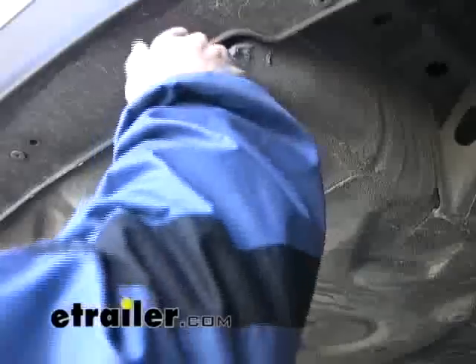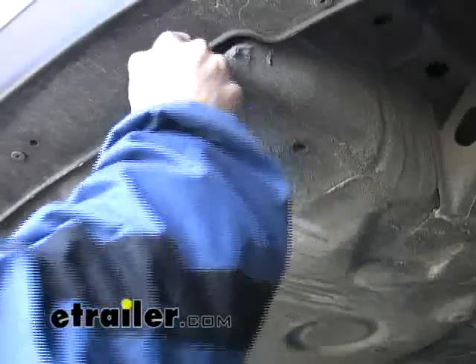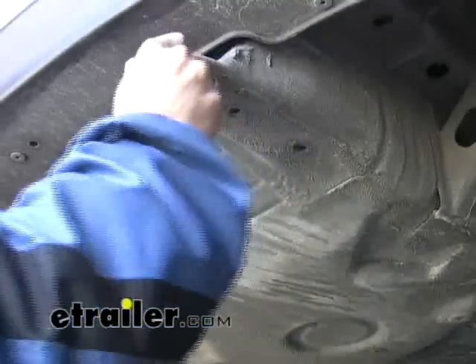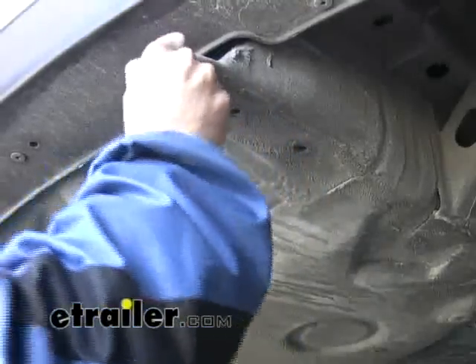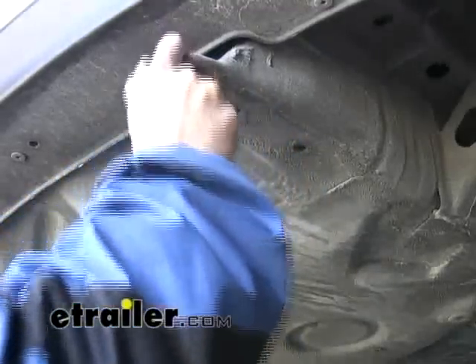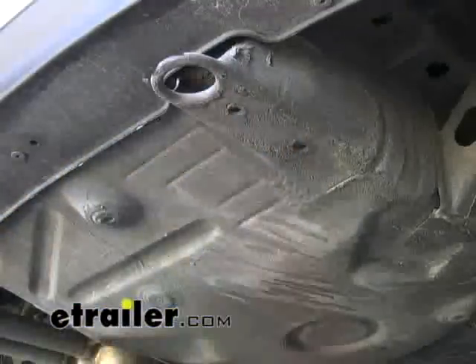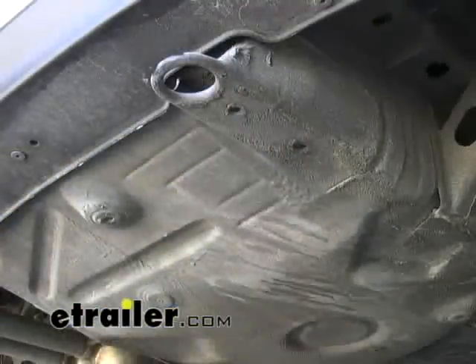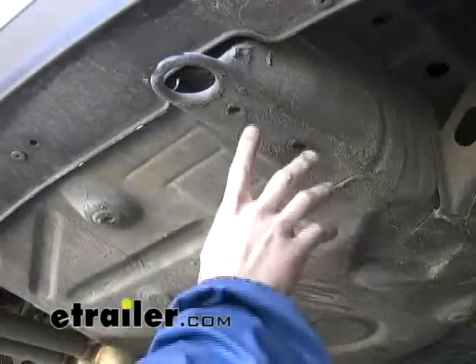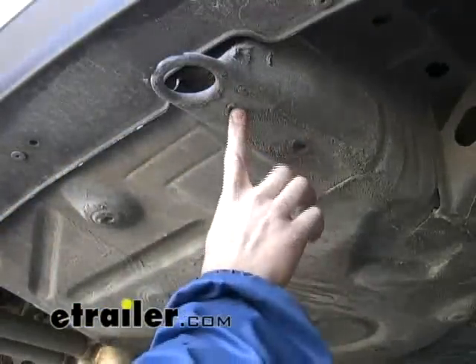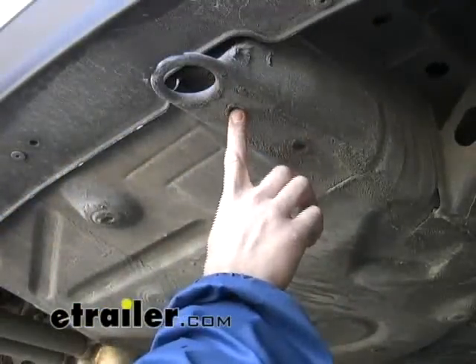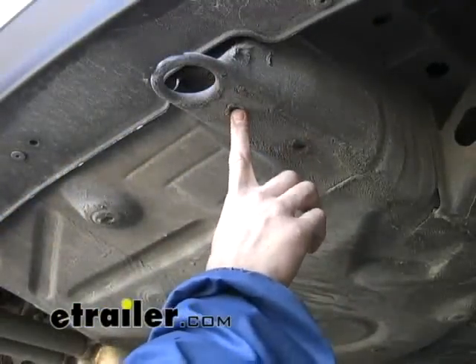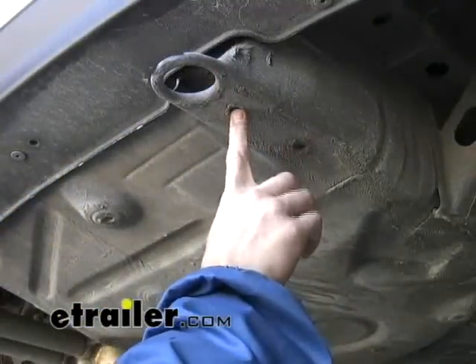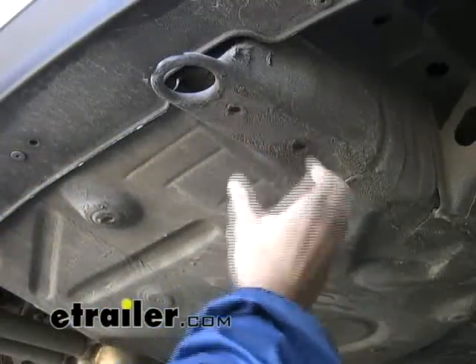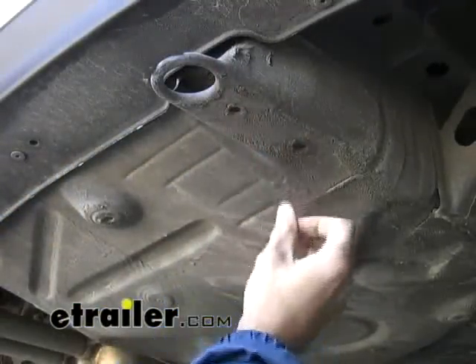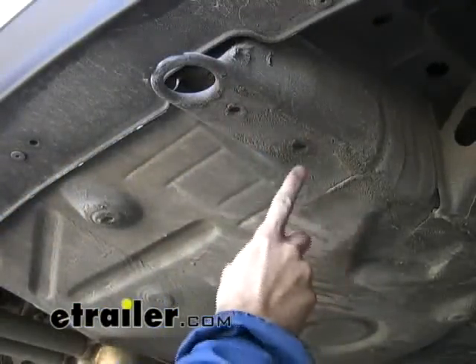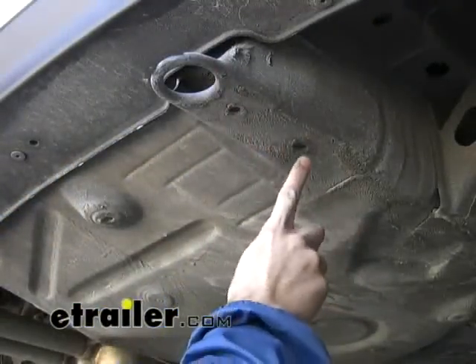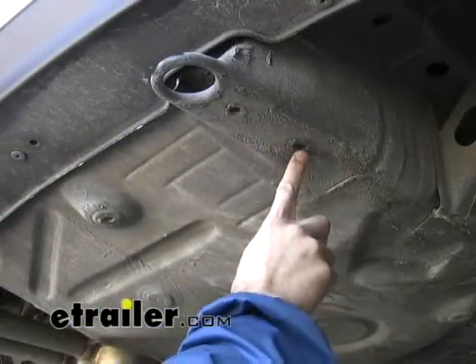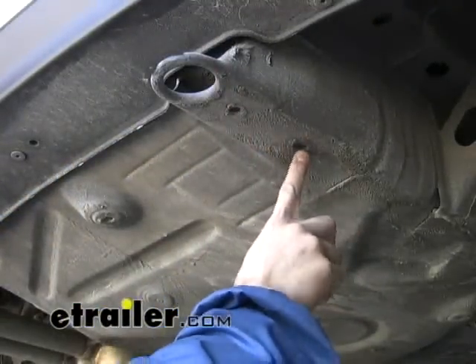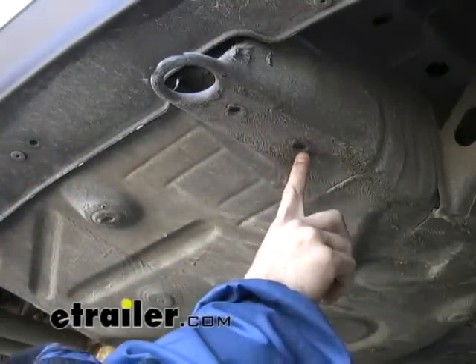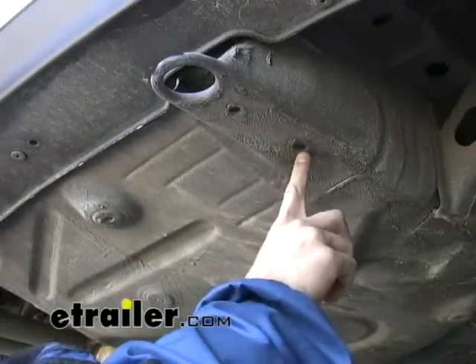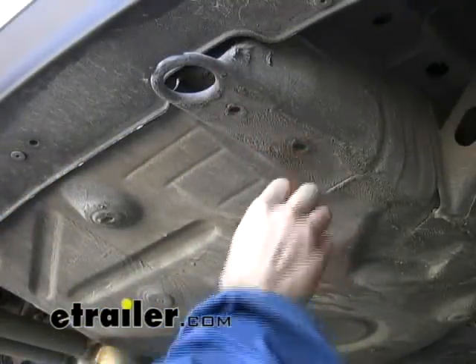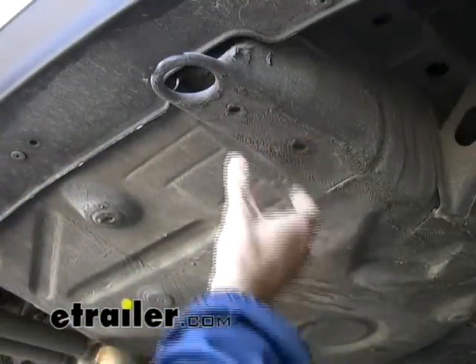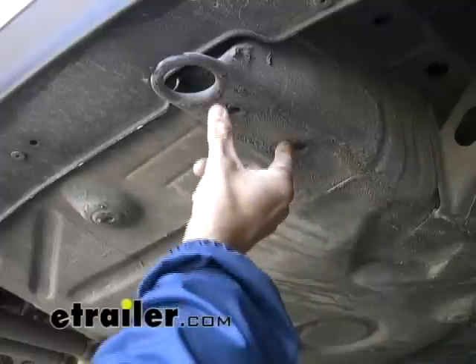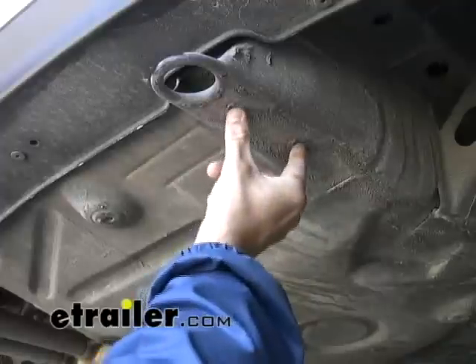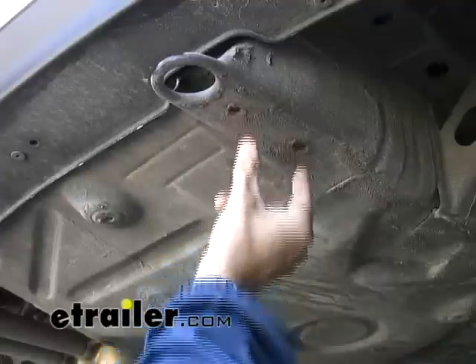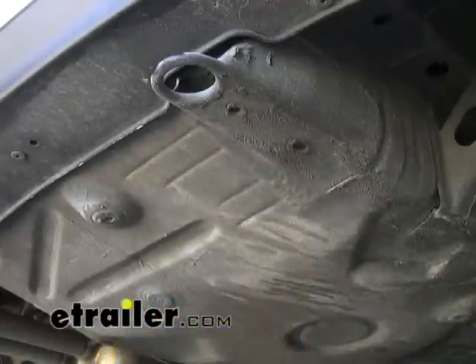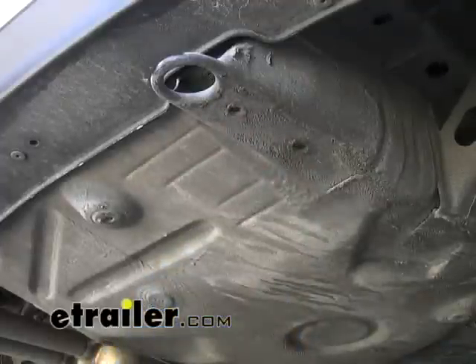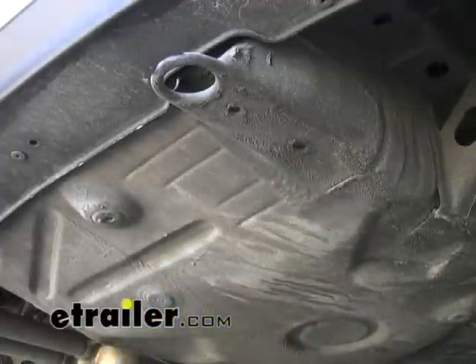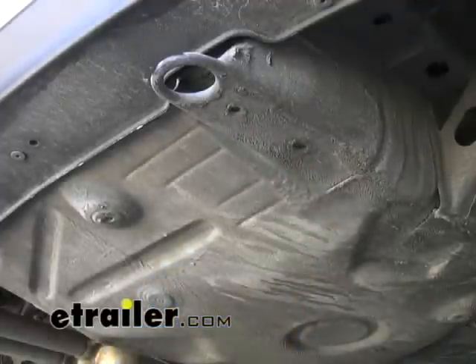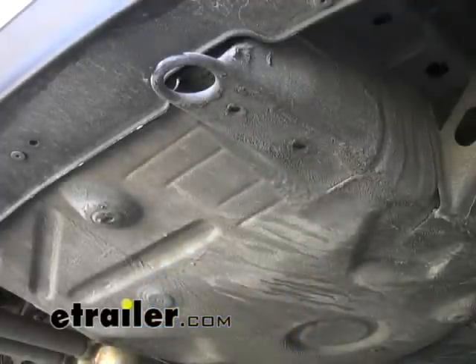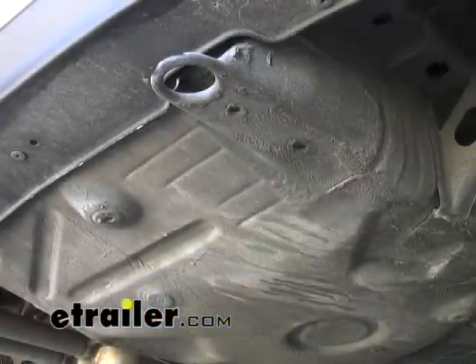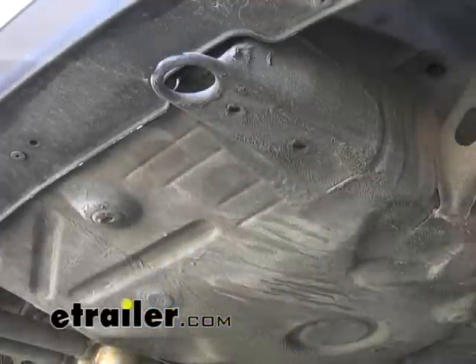Here on the passenger side you can see we've got a tow loop. We've got one hole here and on some models you will have the second hole here as well. We're going to use these as two attaching points for the hitch here on the passenger side.